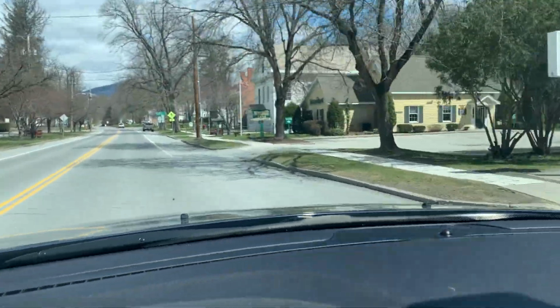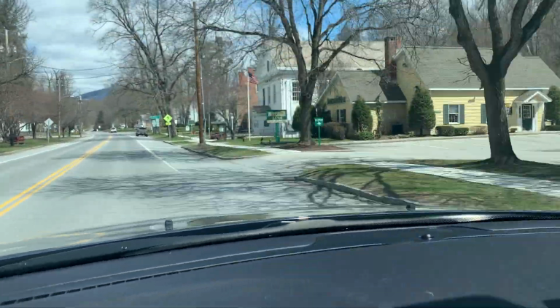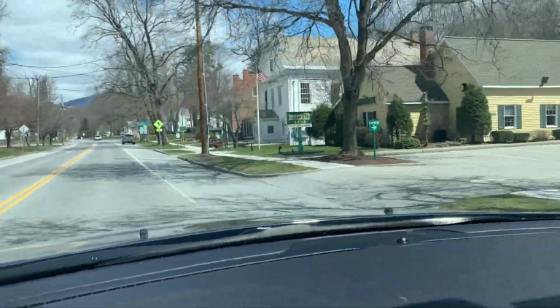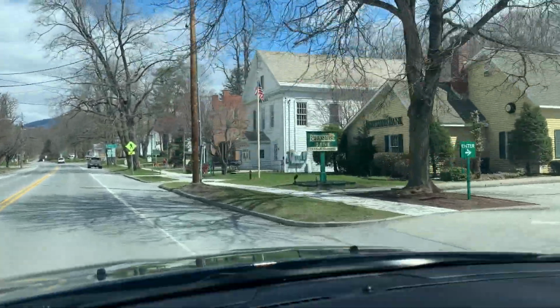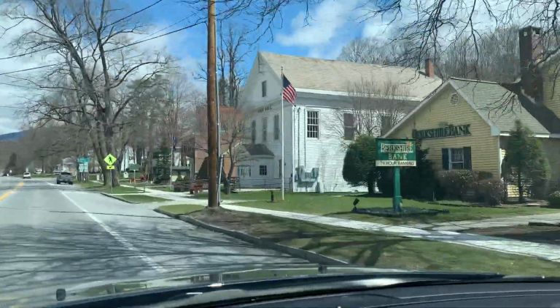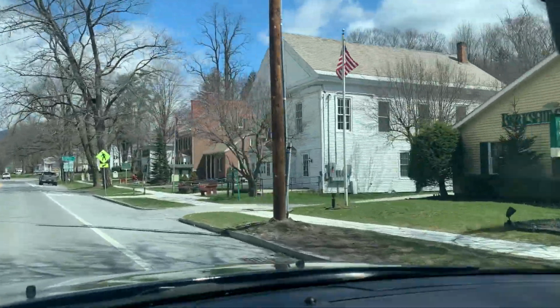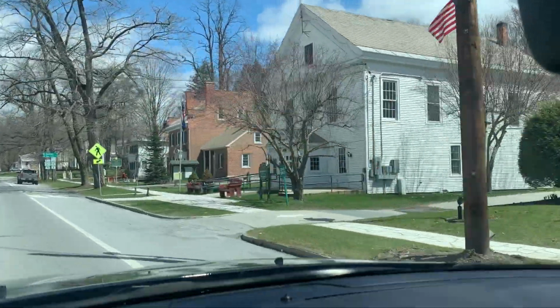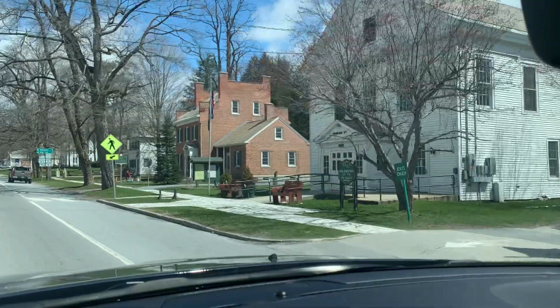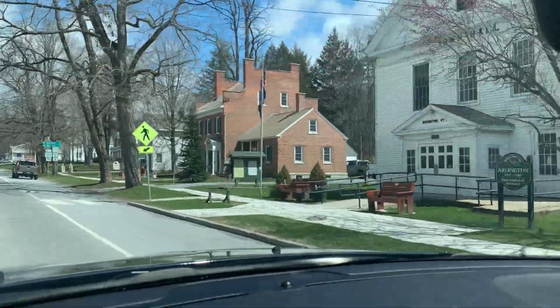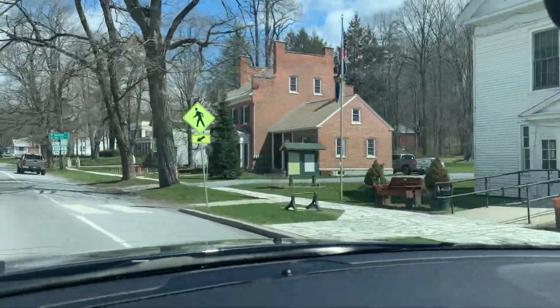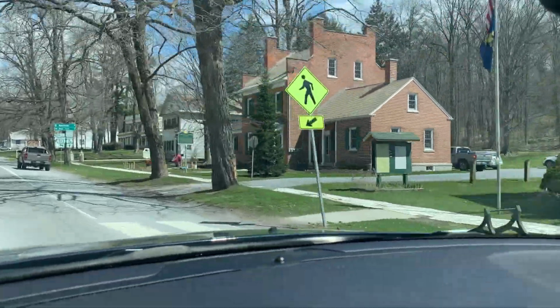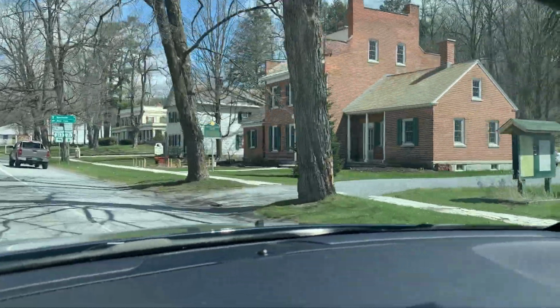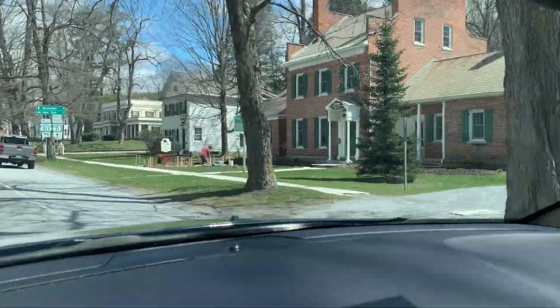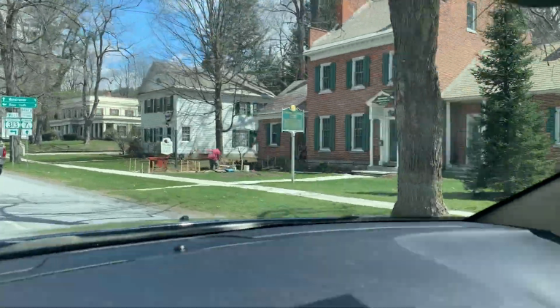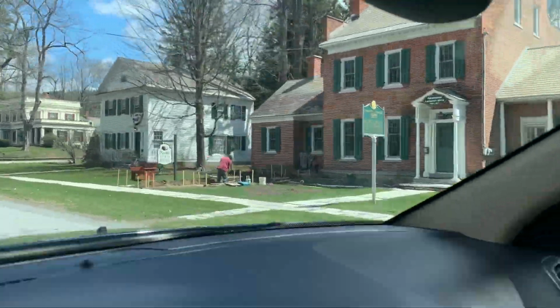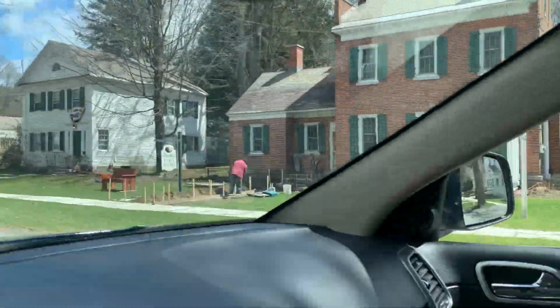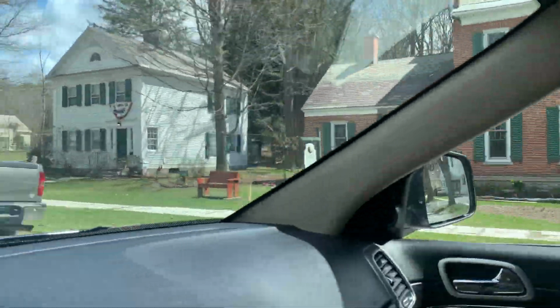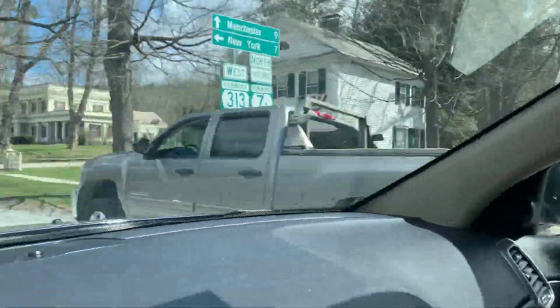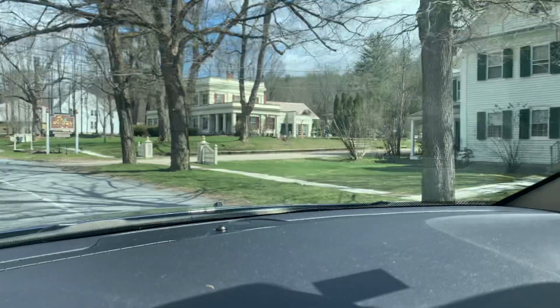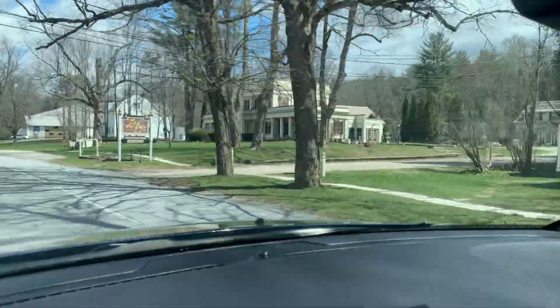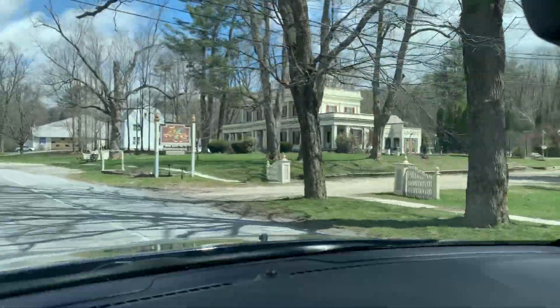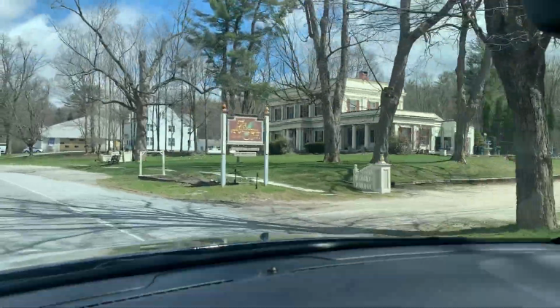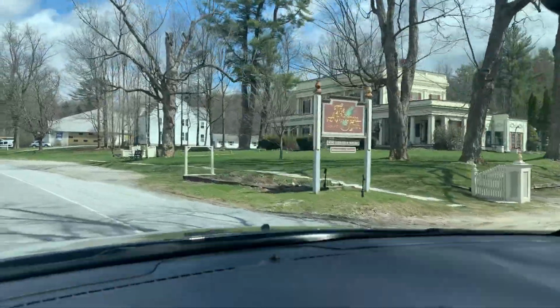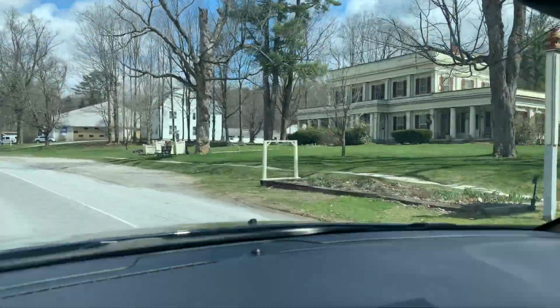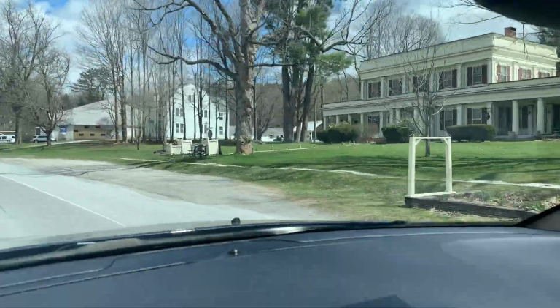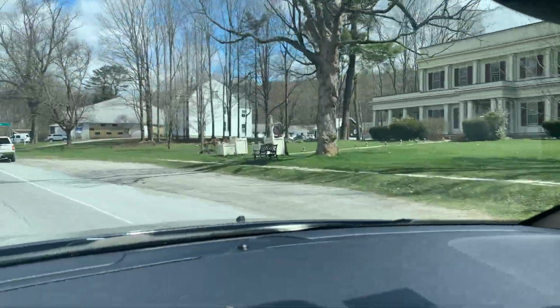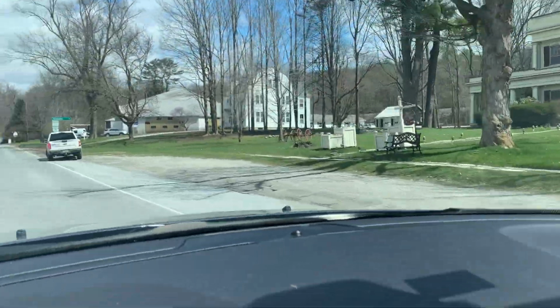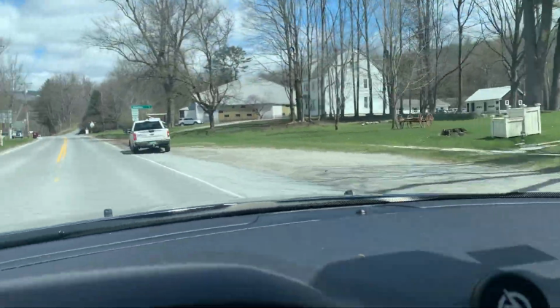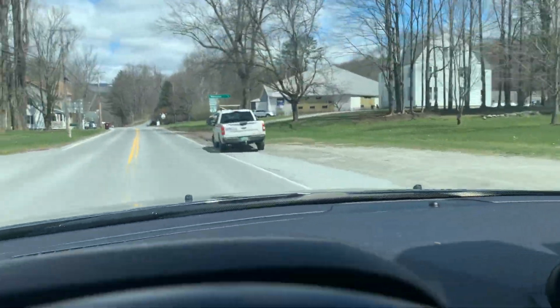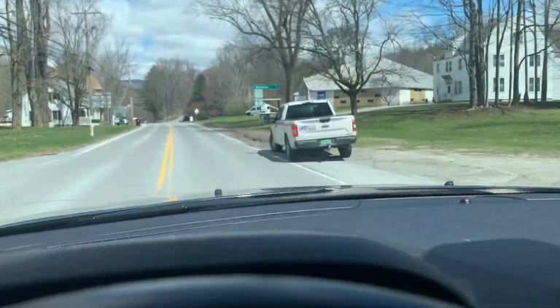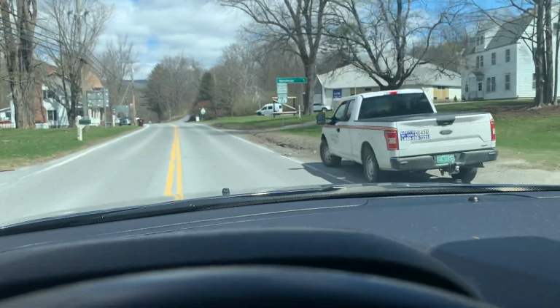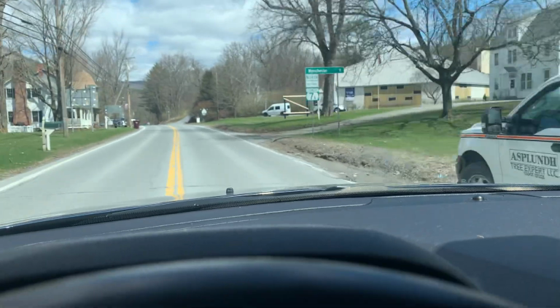There's a Berkshire Bank. This beautiful white building is the town office. Next to that, the Arlington Community House — that pretty brick building — and the Arlington Inn. They have a restaurant there, as well as, of course, the Inn to stay at.